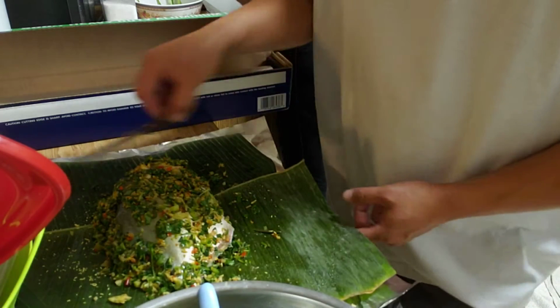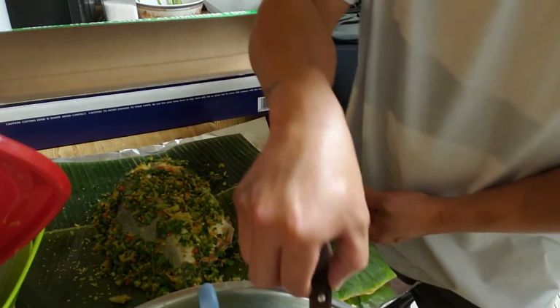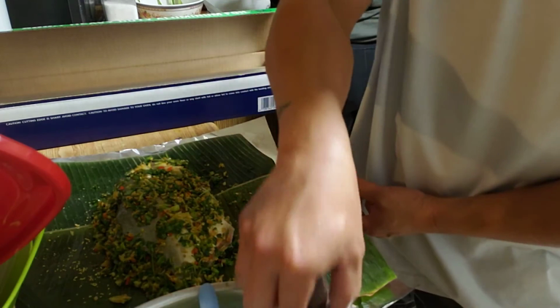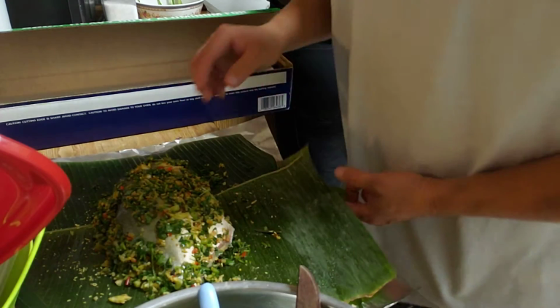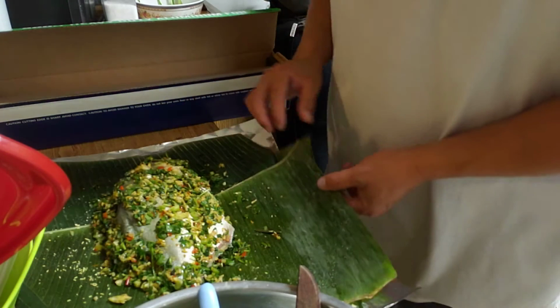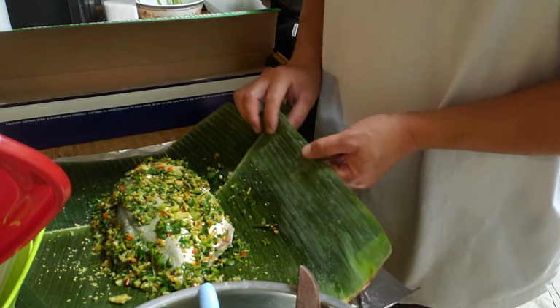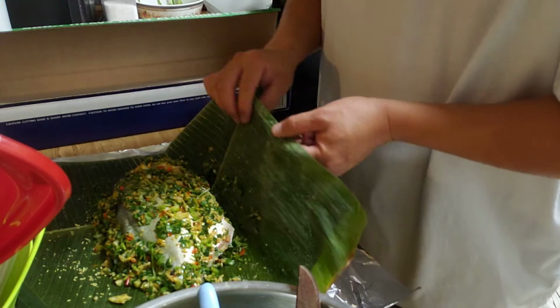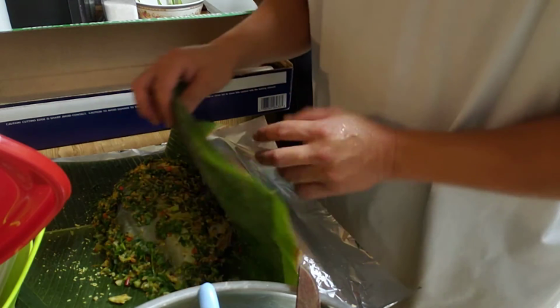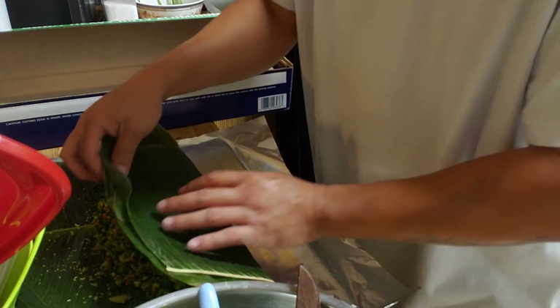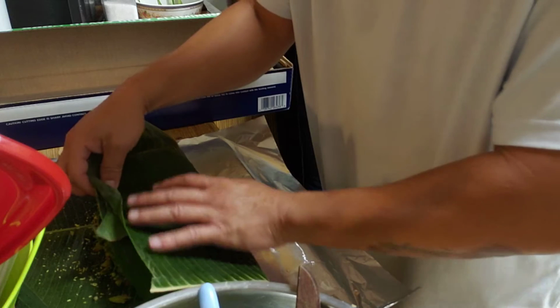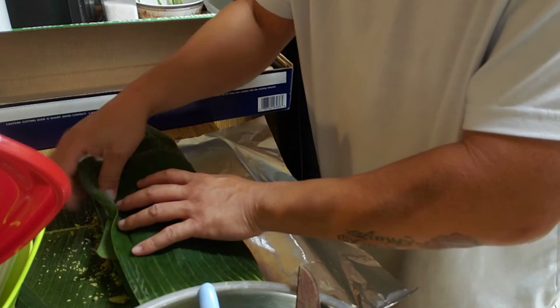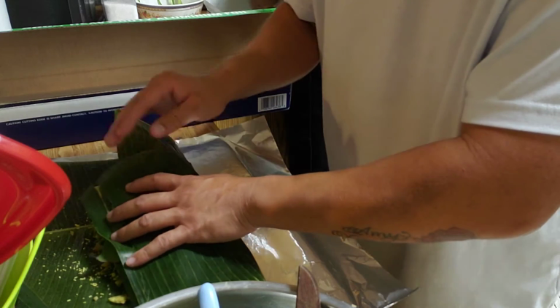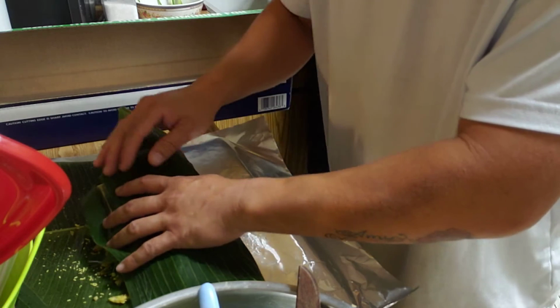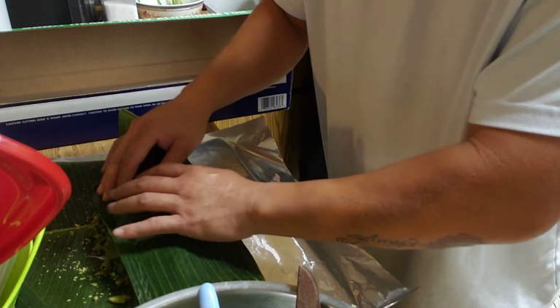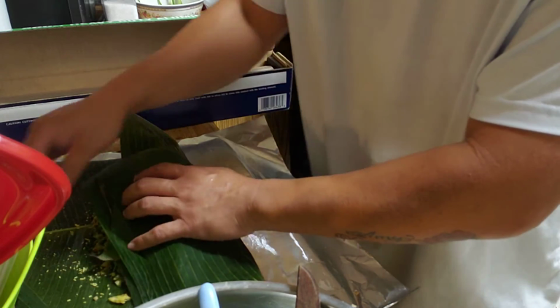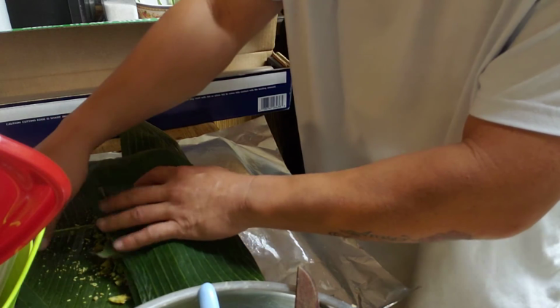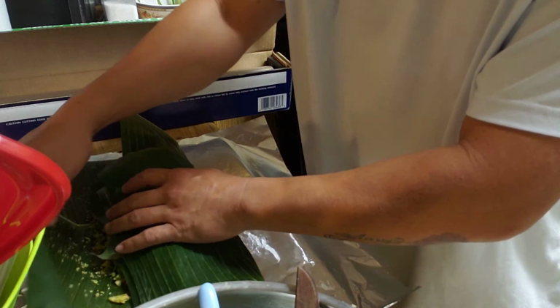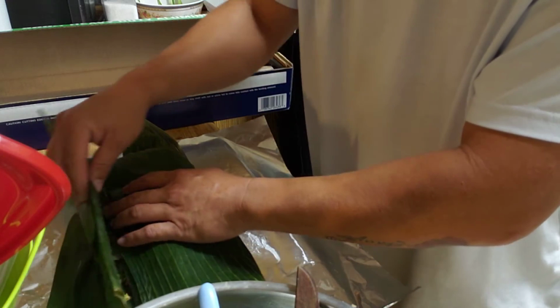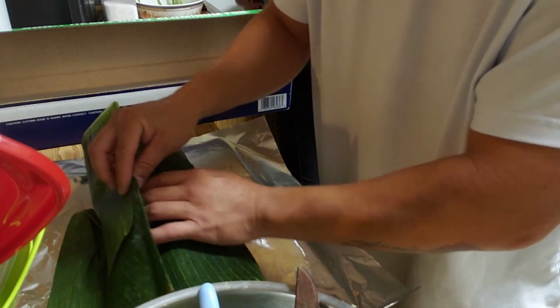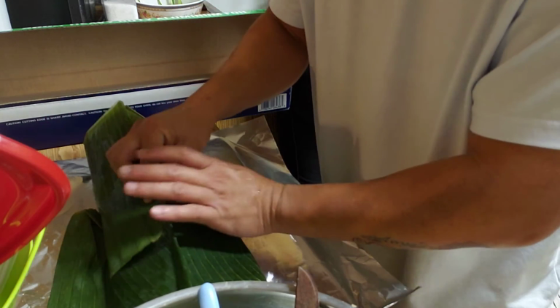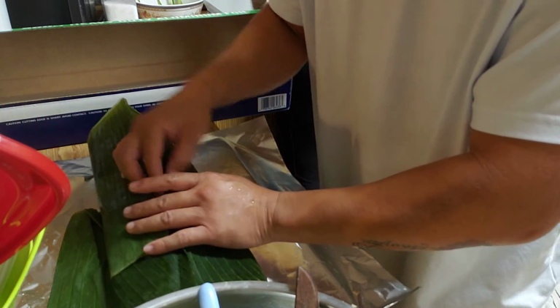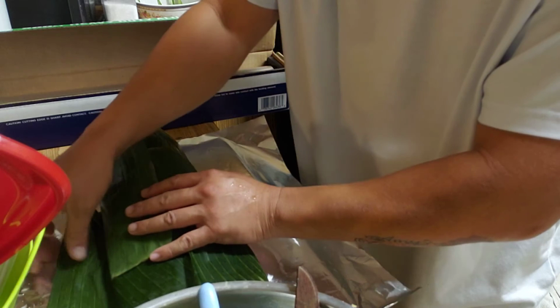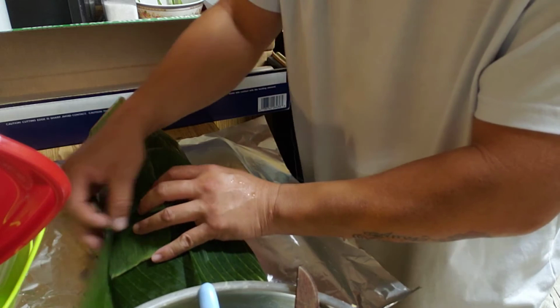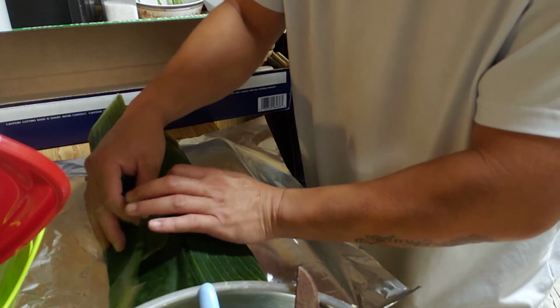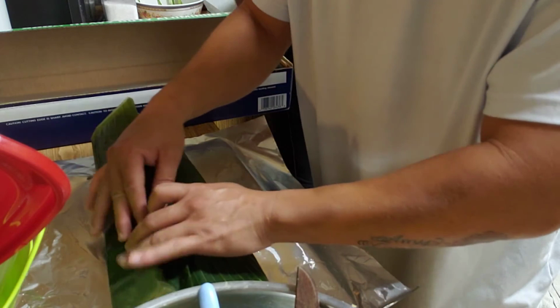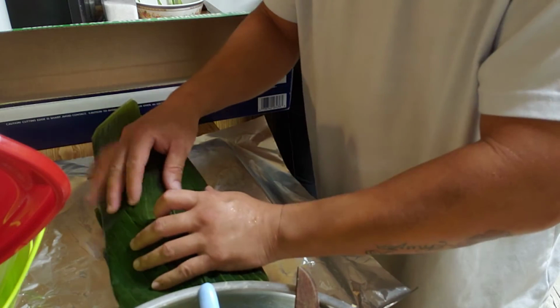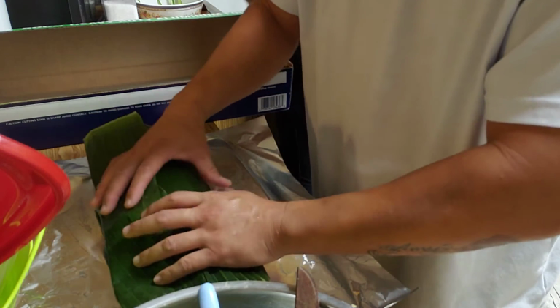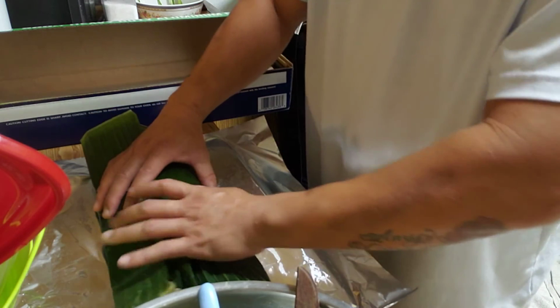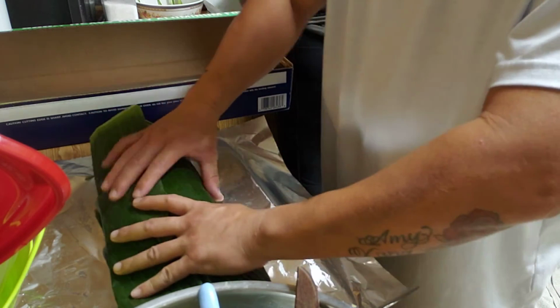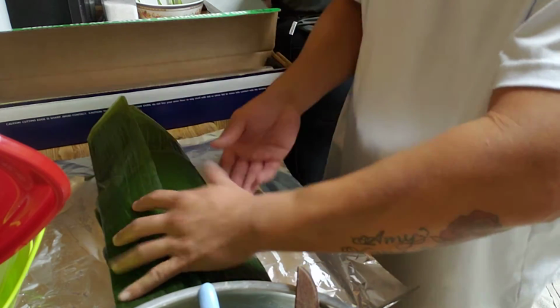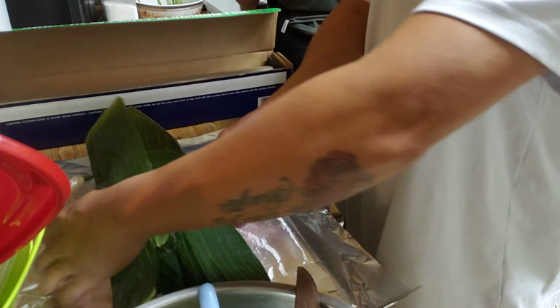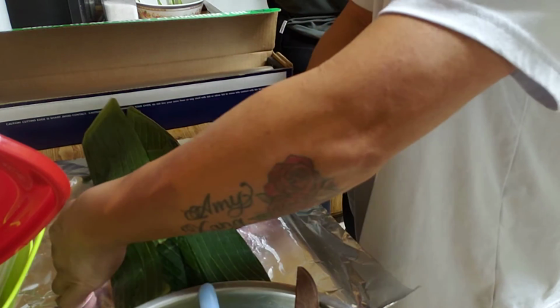Same thing with tilapia — you do the same thing with tilapia. I prefer tilapia; they are much cleaner fish, and they're a different salt water fish, you know, like tilapia.